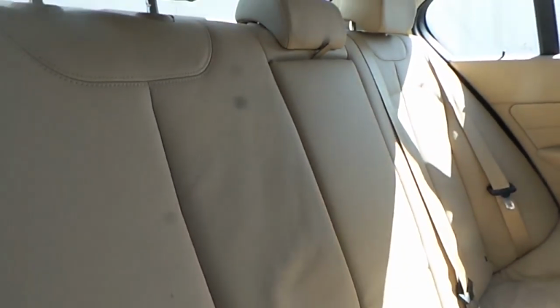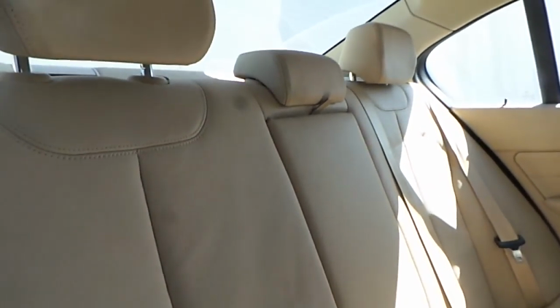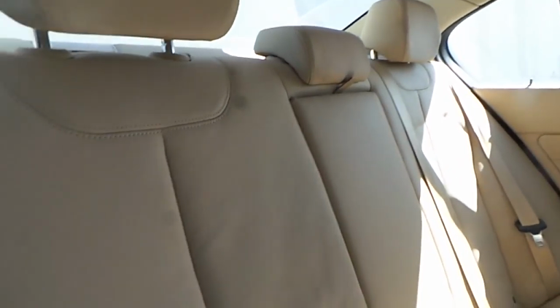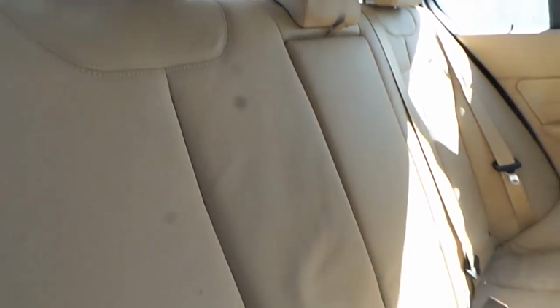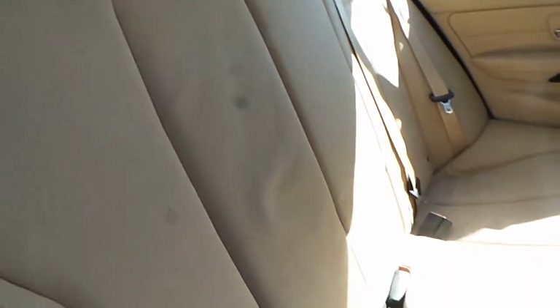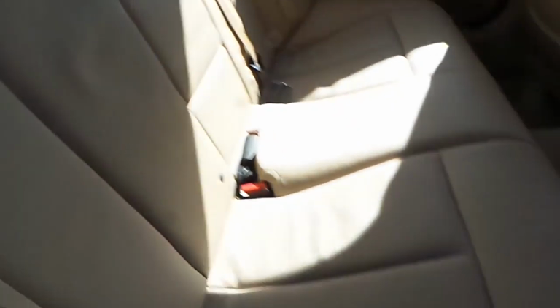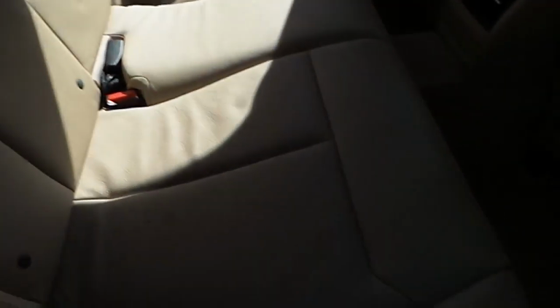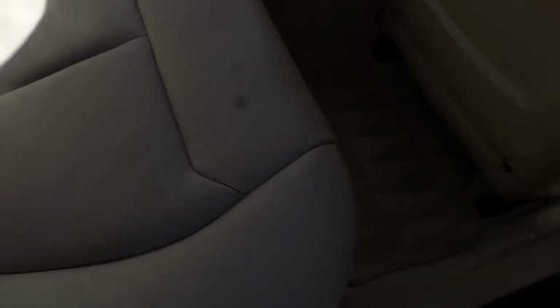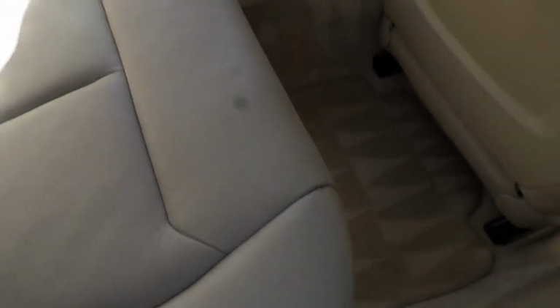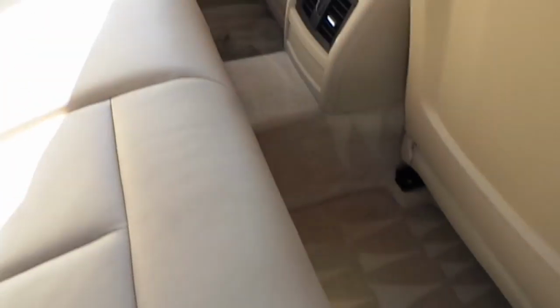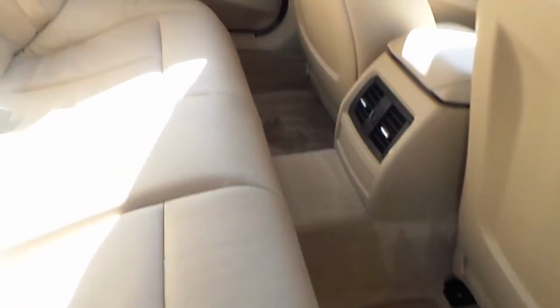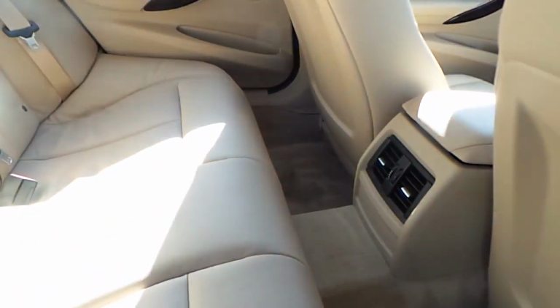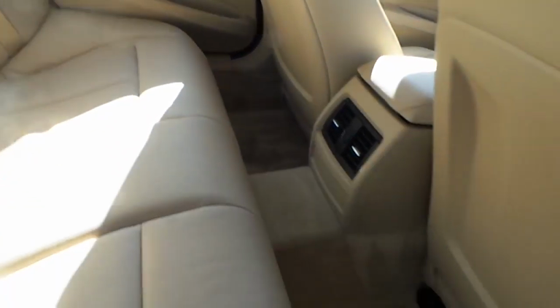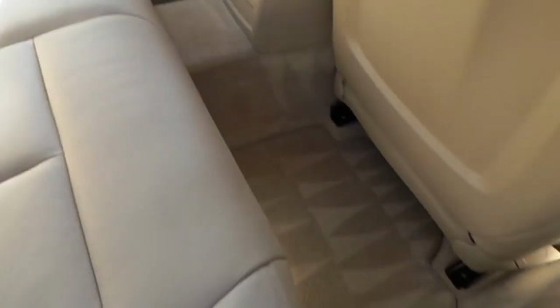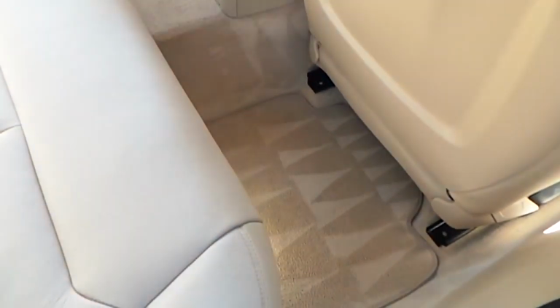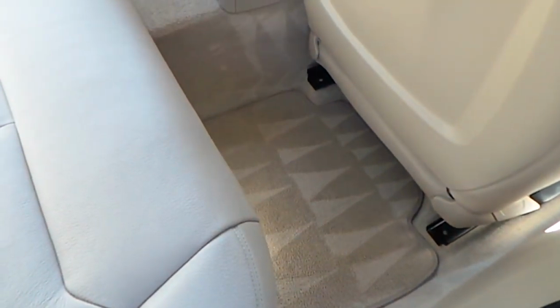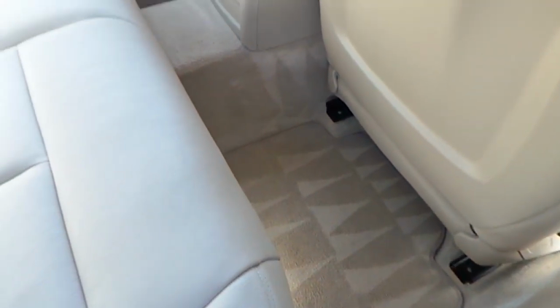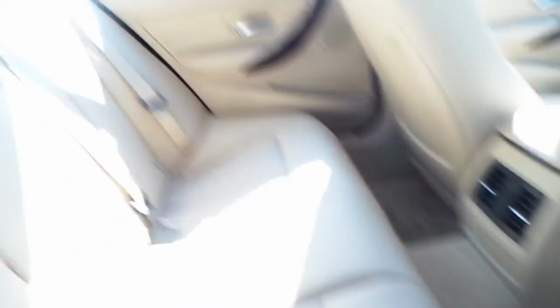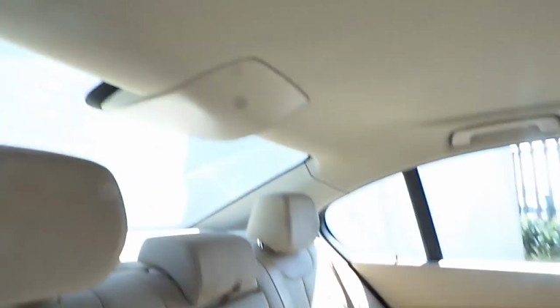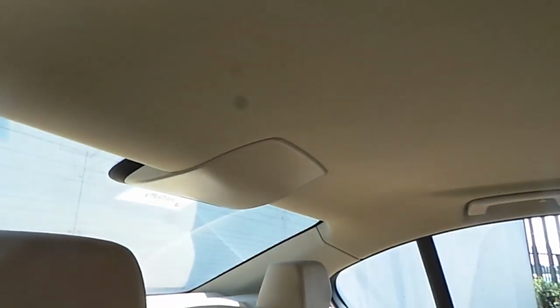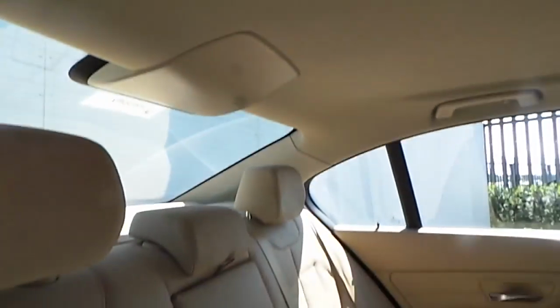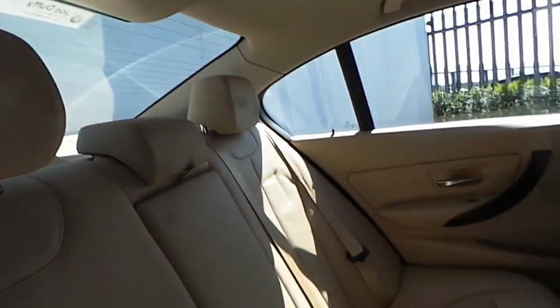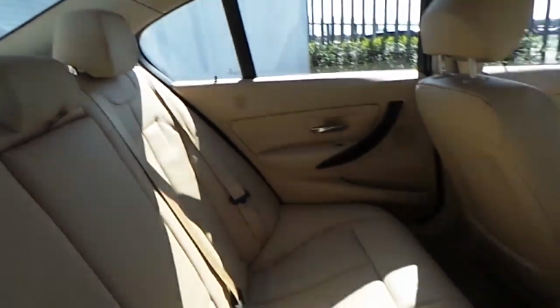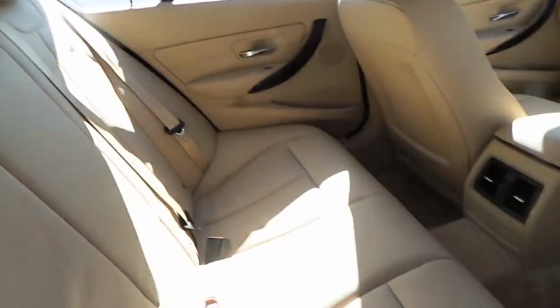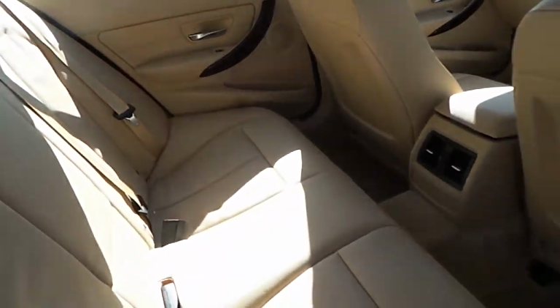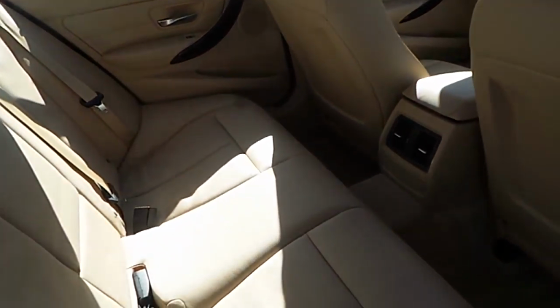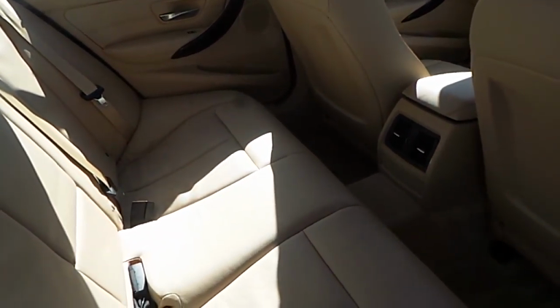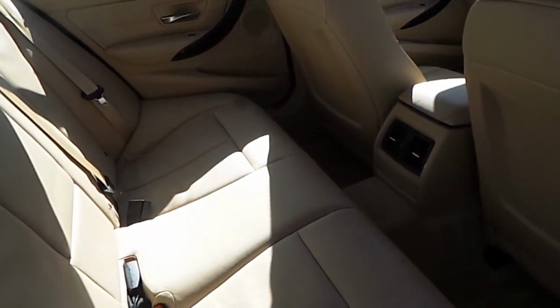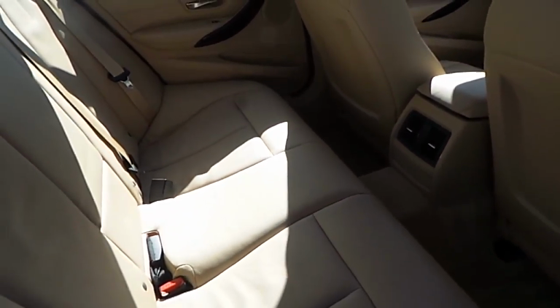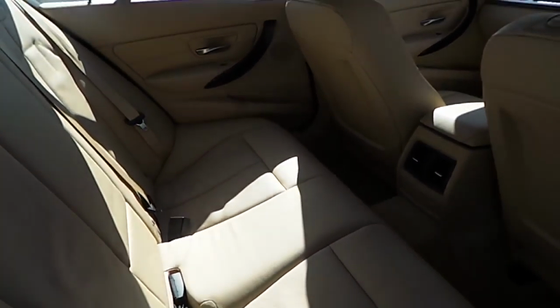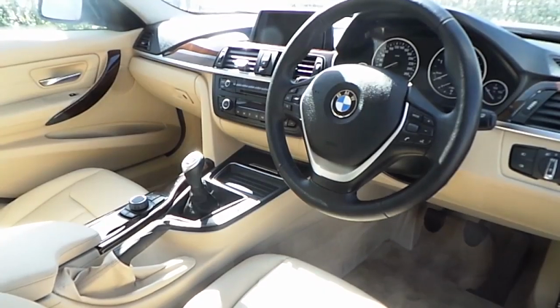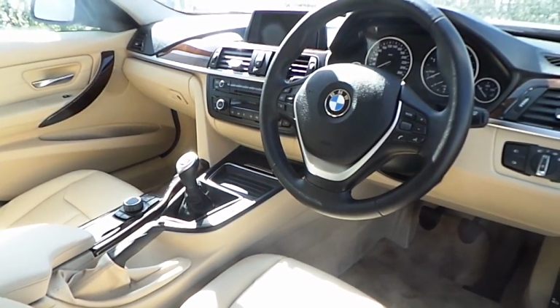On the interior, you'll find this Phoenician Bath Dakota leather interior with huge rear legroom and headroom, 4 electric windows and wood trim as well.